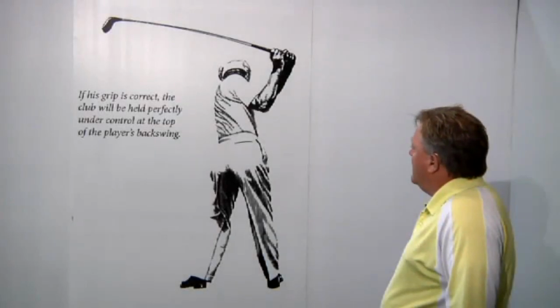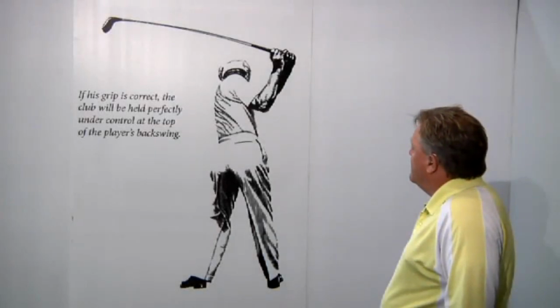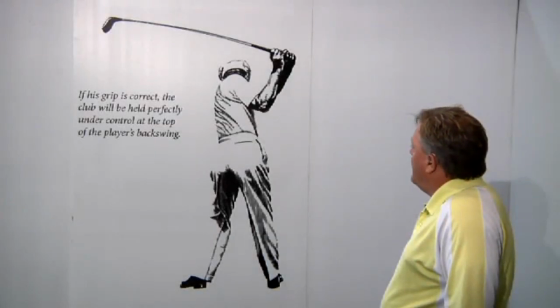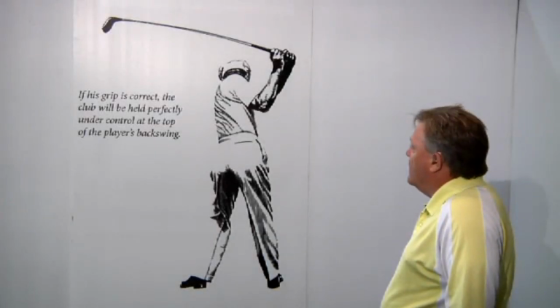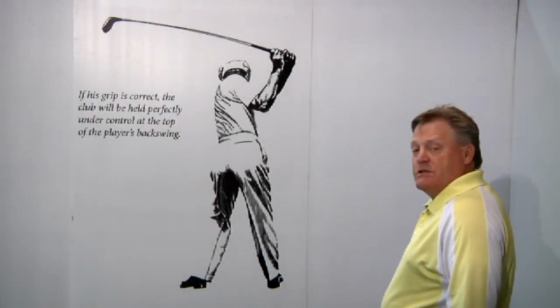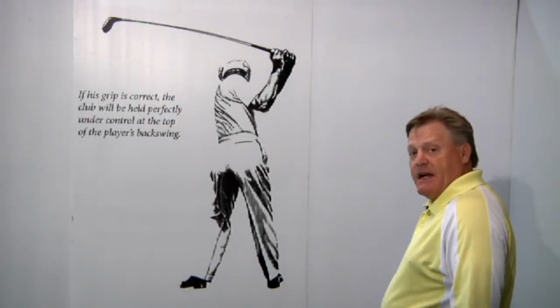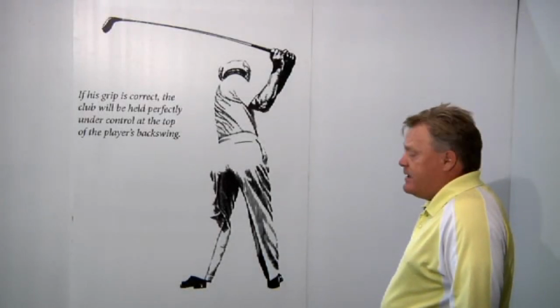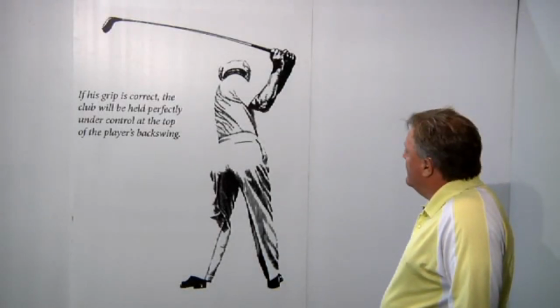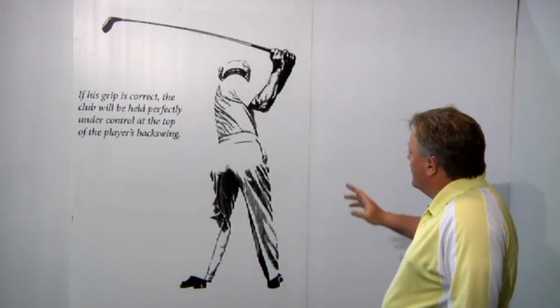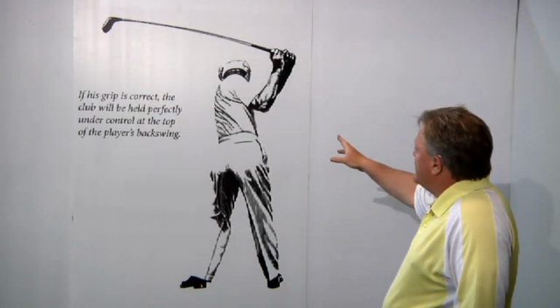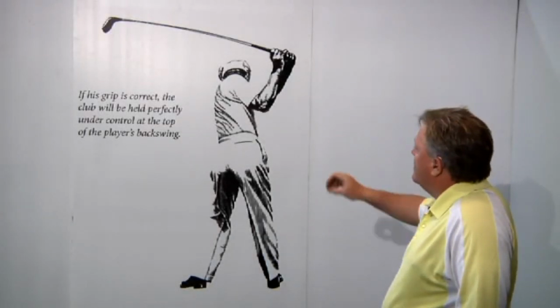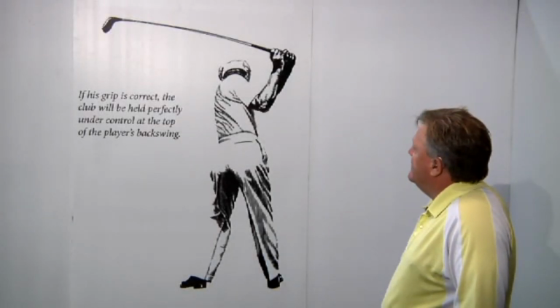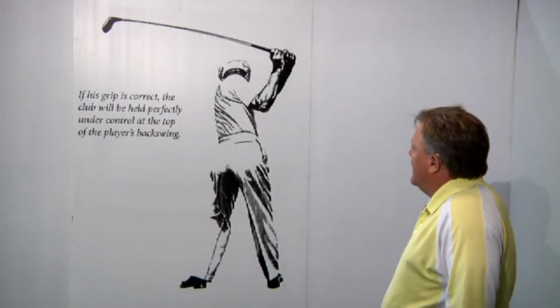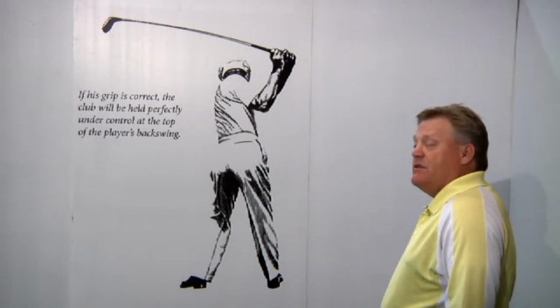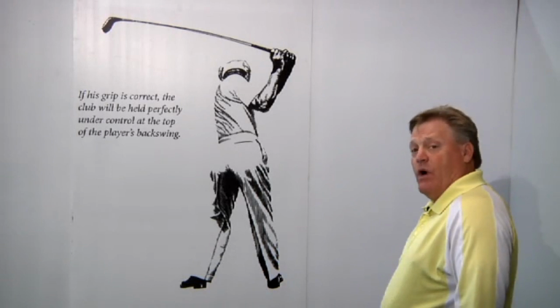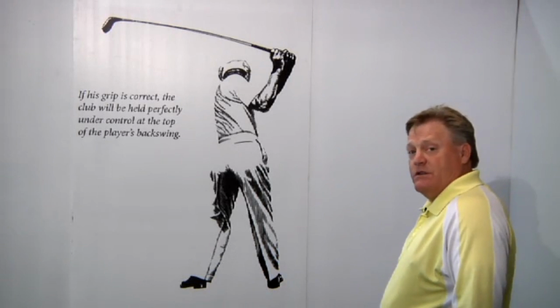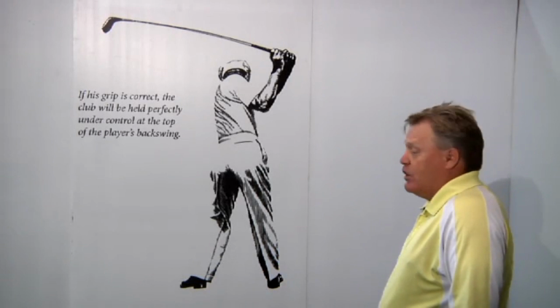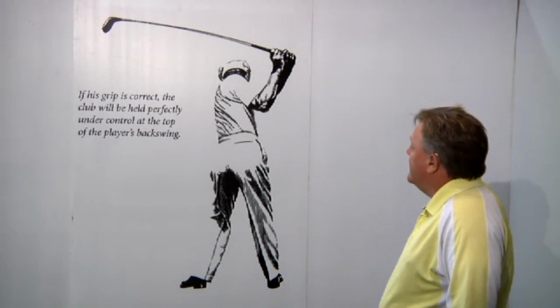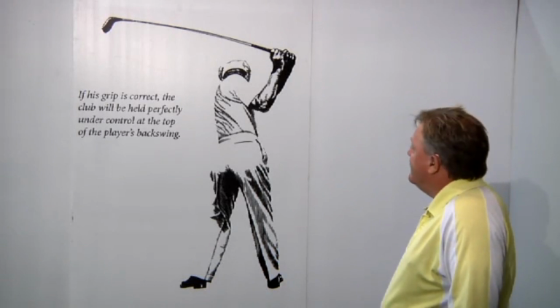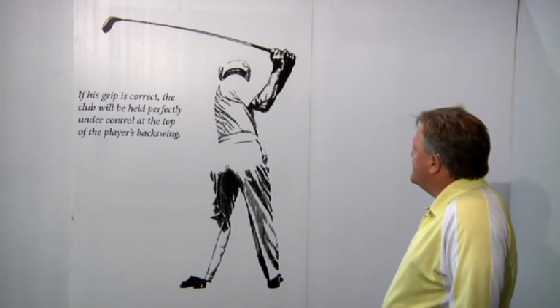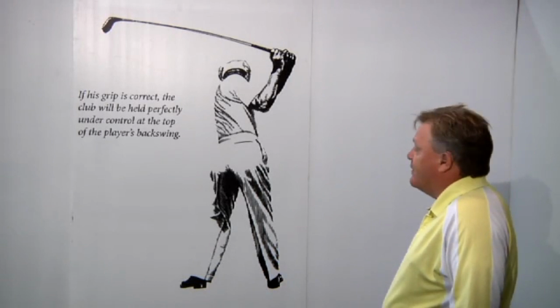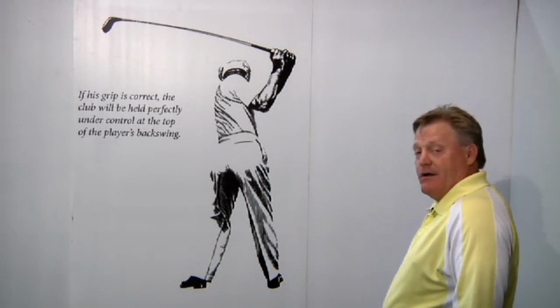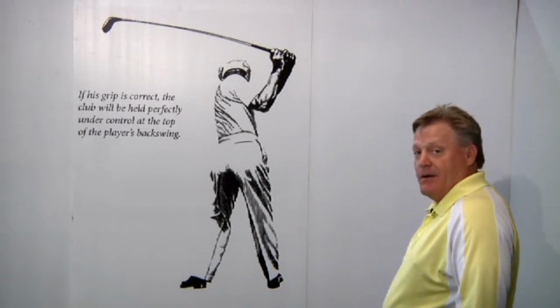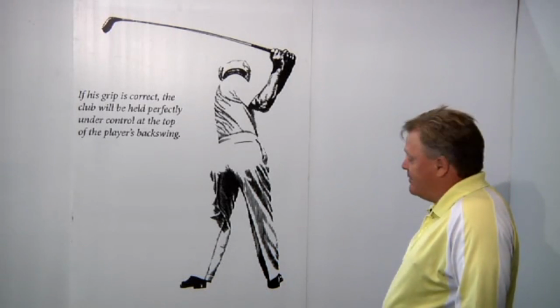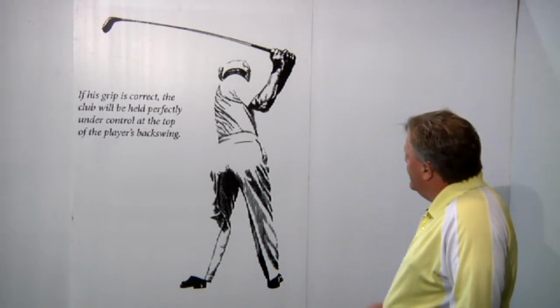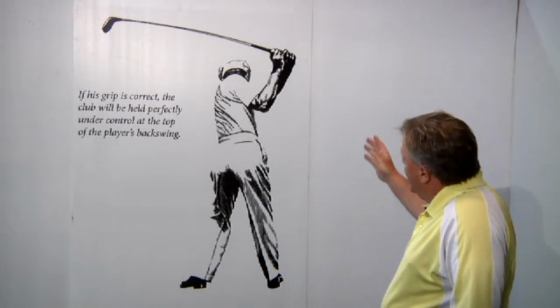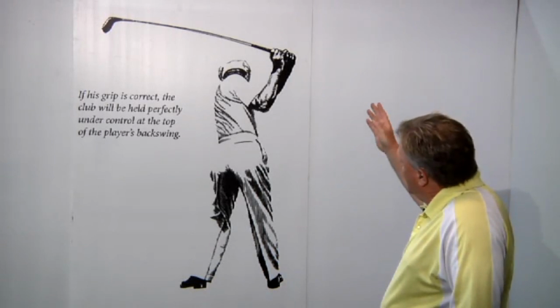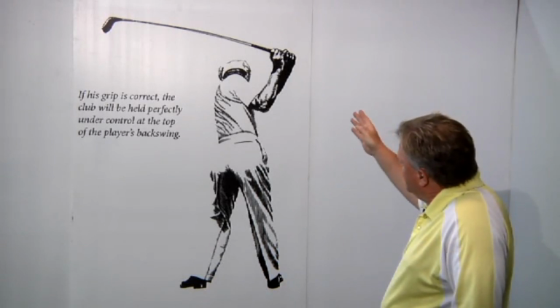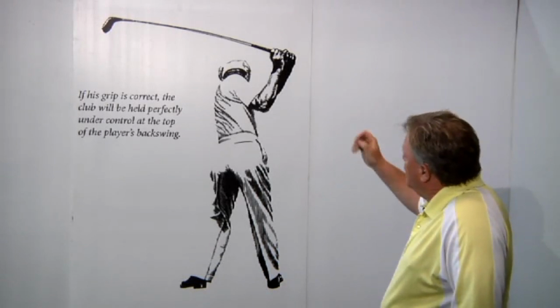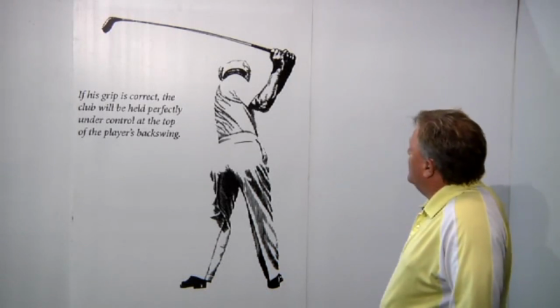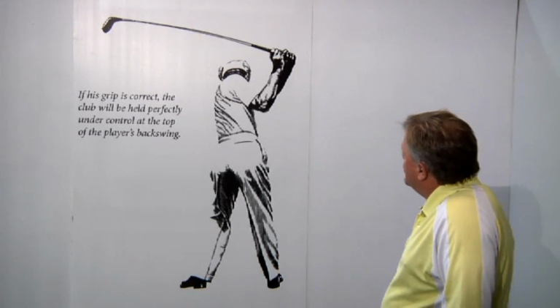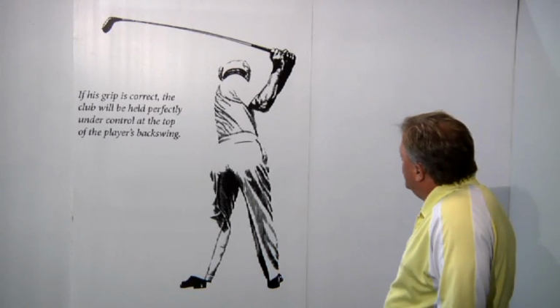Welcome to the top of Ben Hogan's backswing, reverse angle. I've been watching and looking at this picture for a long time, and I want to bring you up to speed.